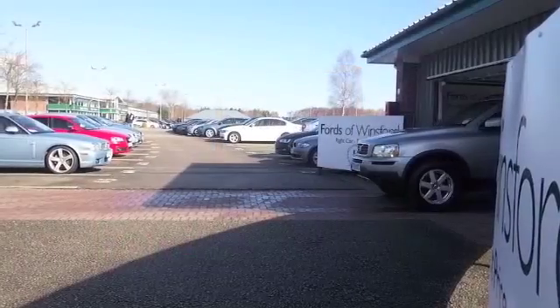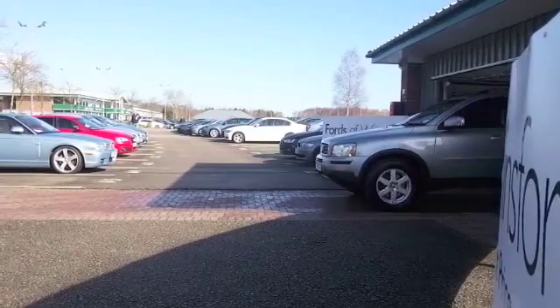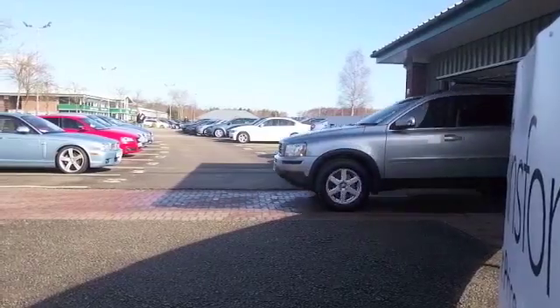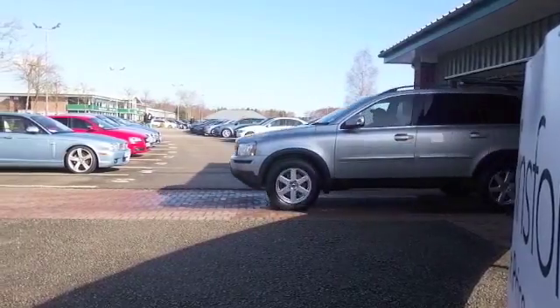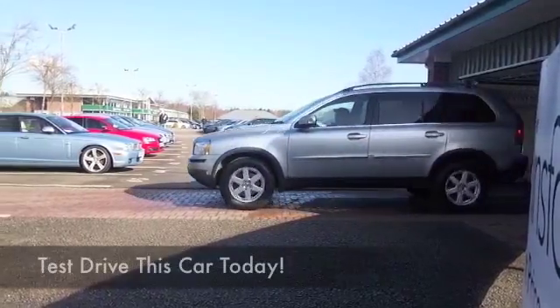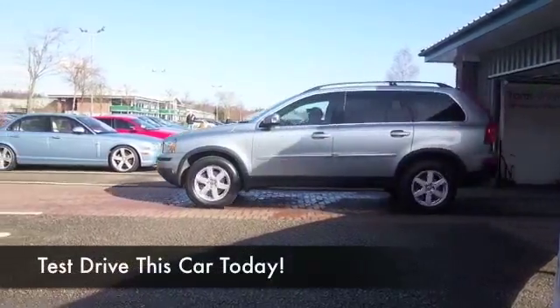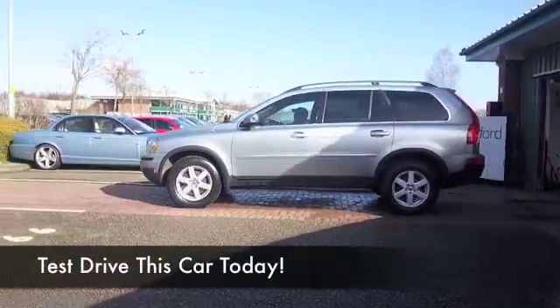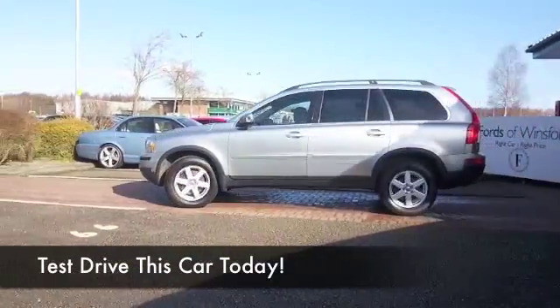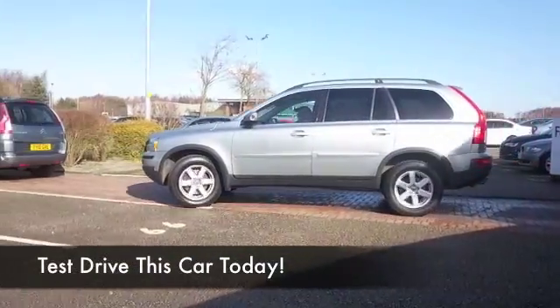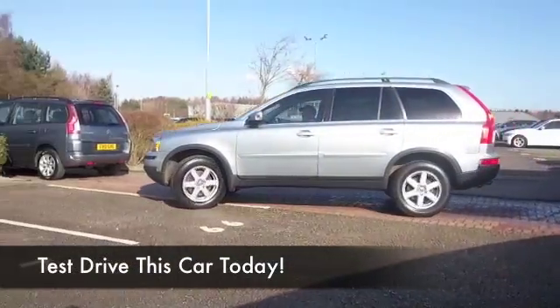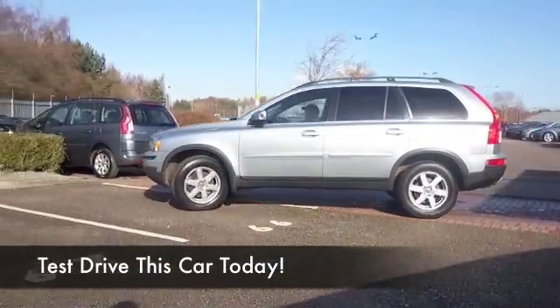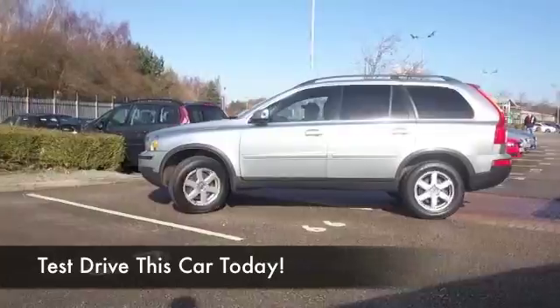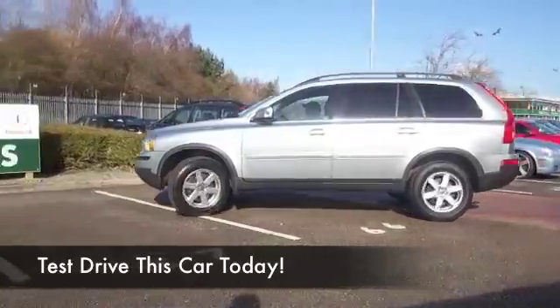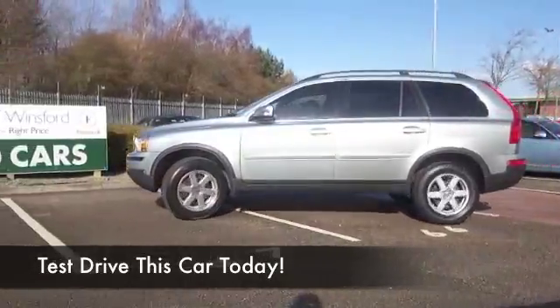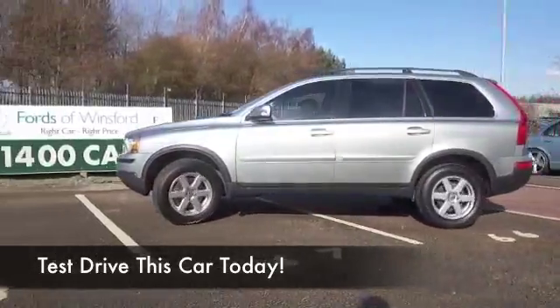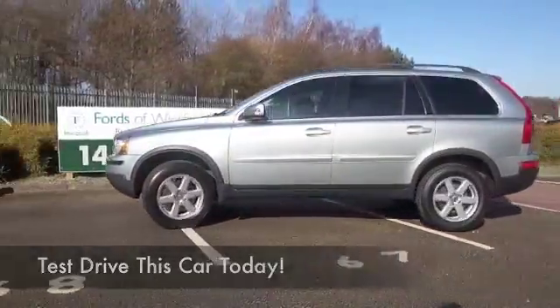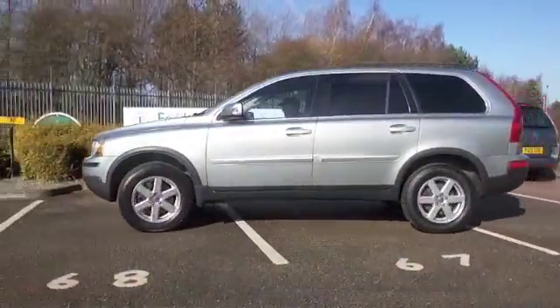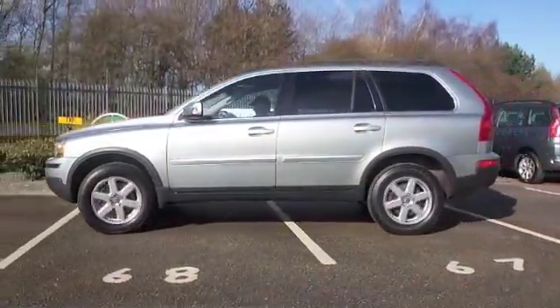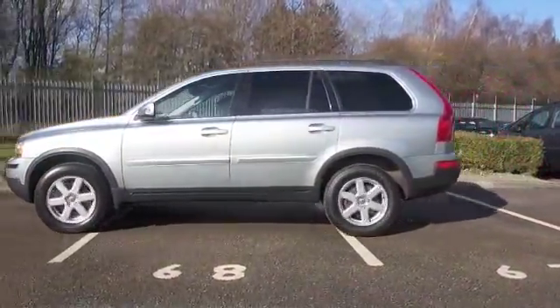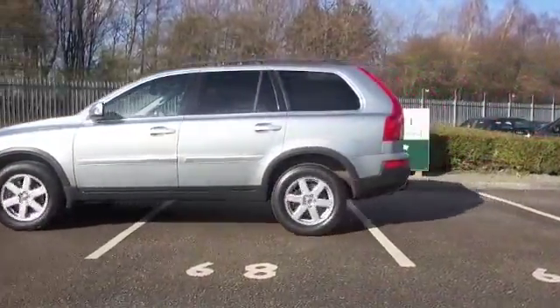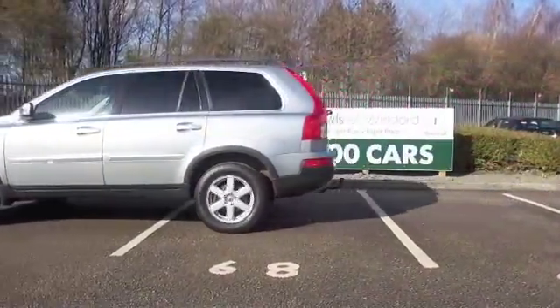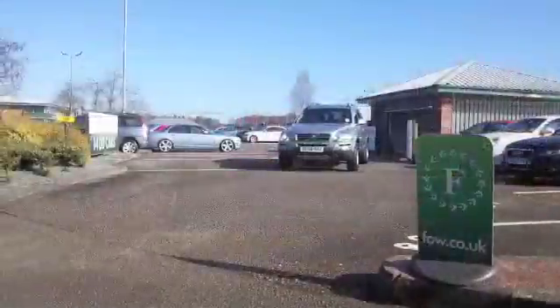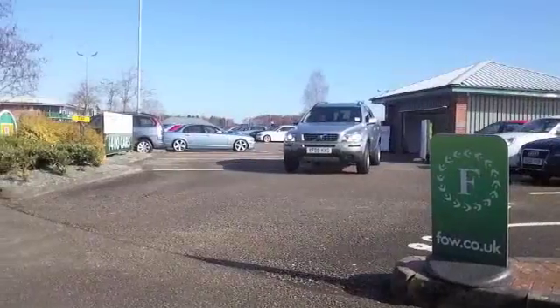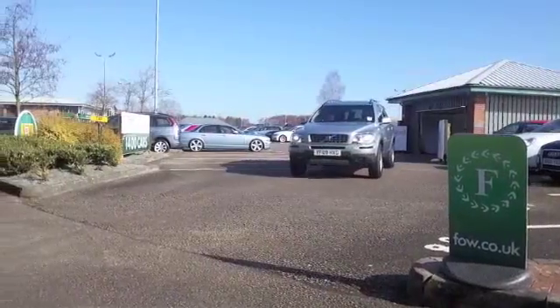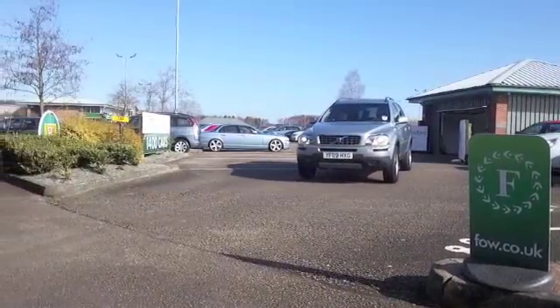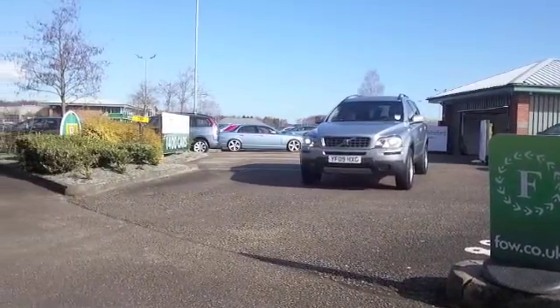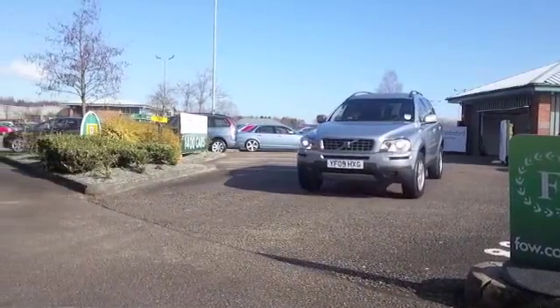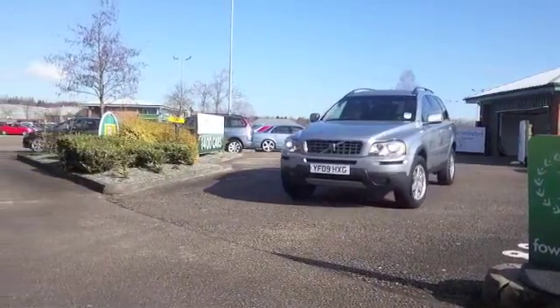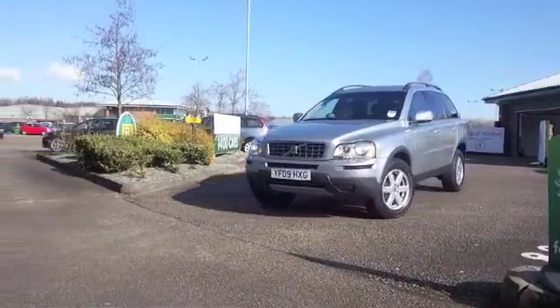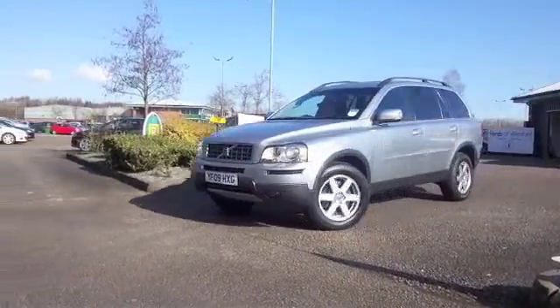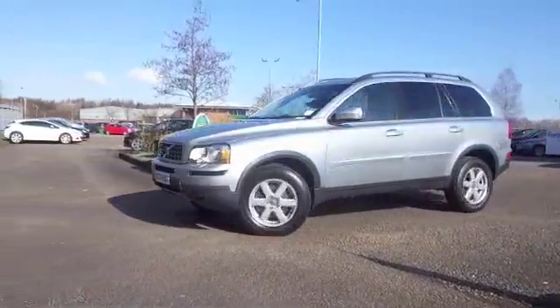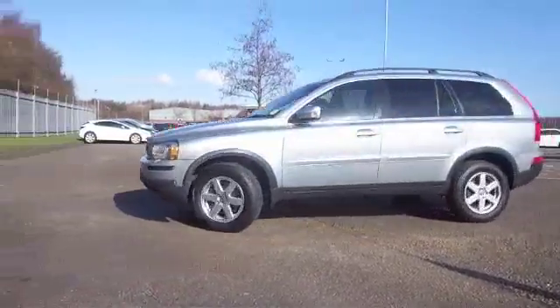This is a great looking XC90 in metallic silver, registered in 2009. The 2.4 diesel is a very strong performer and known for its reliability, so you can drive this one home and look forward to many miles of enjoyable motoring.